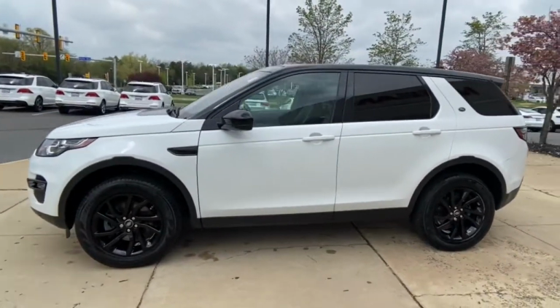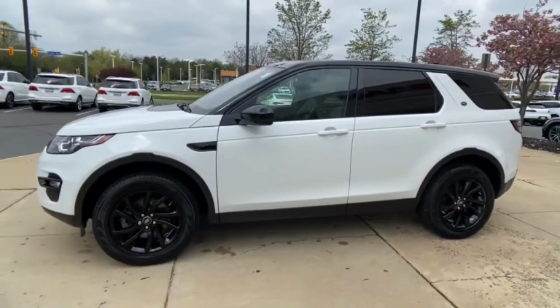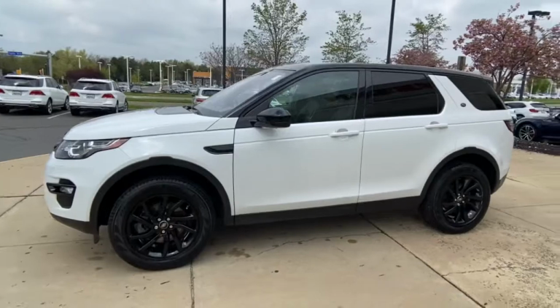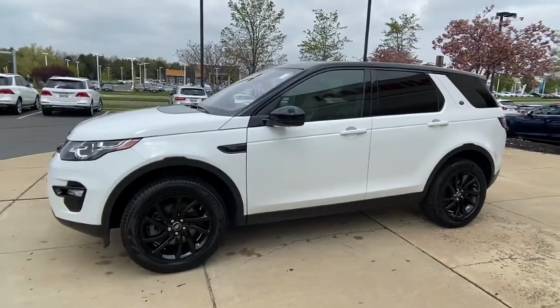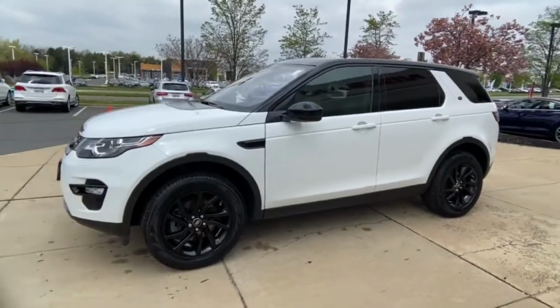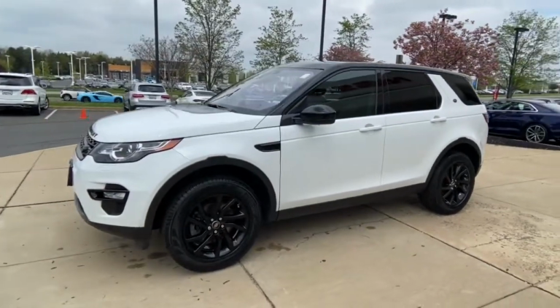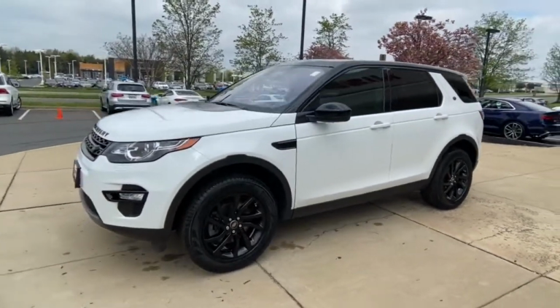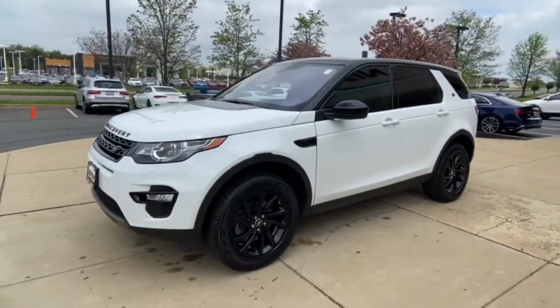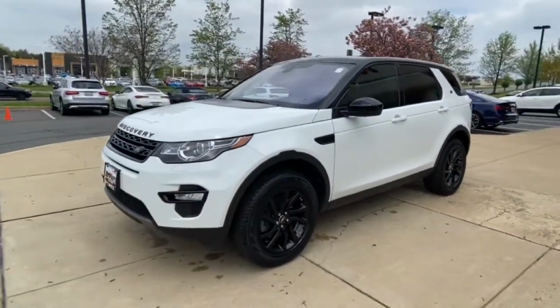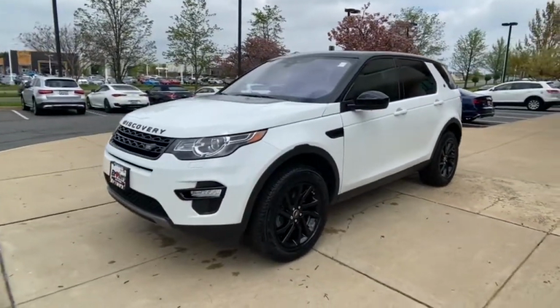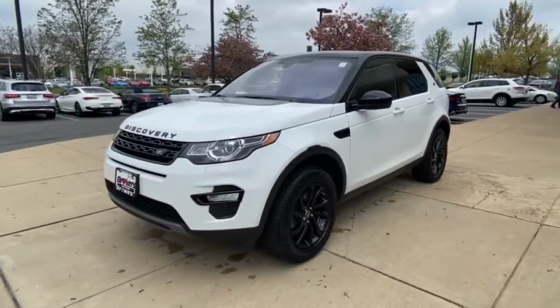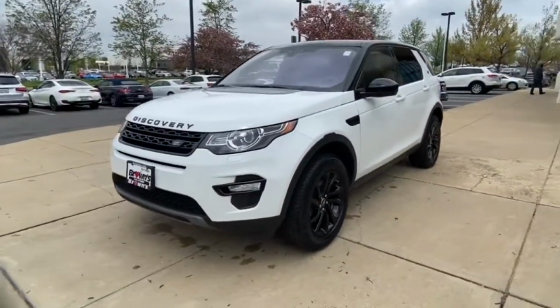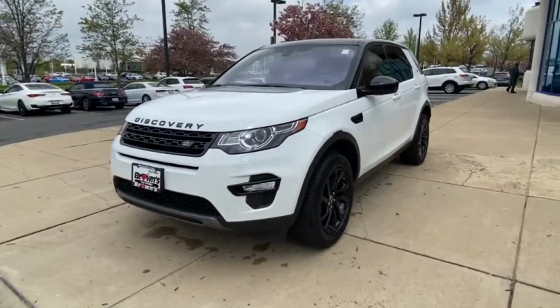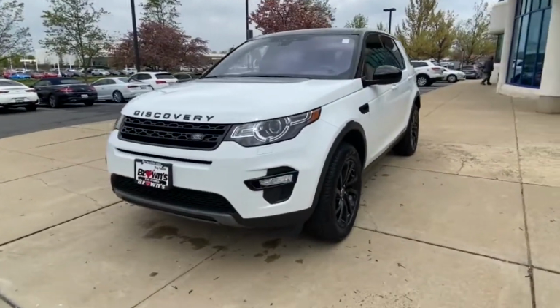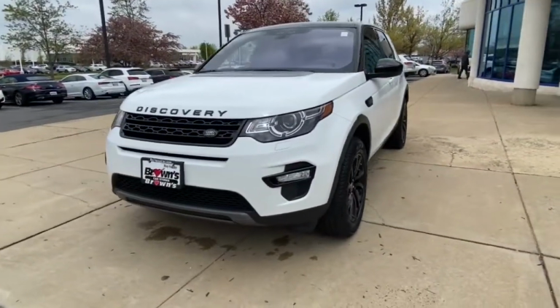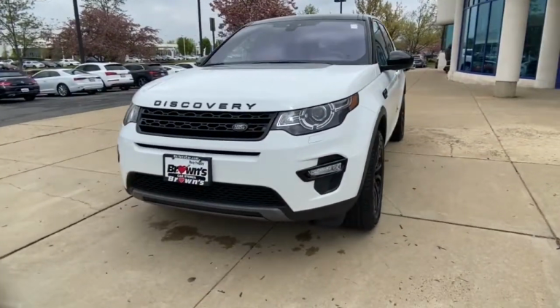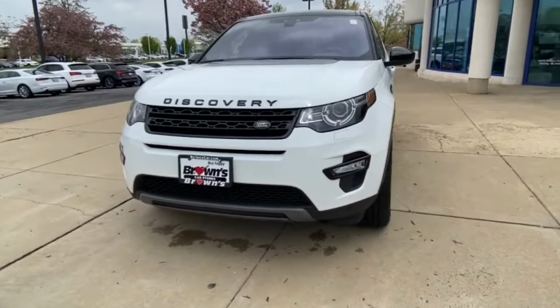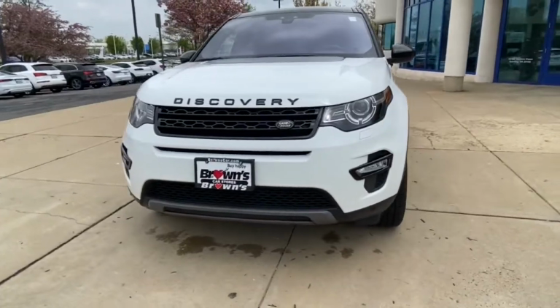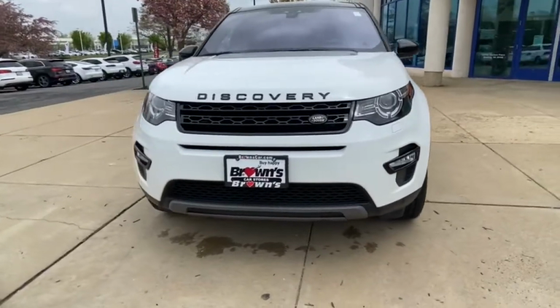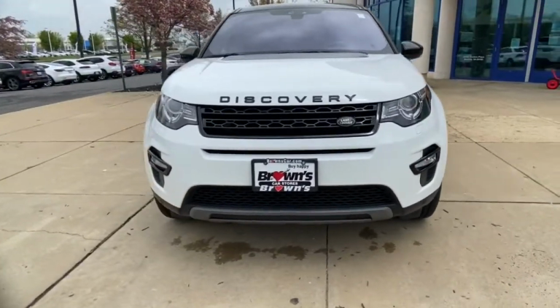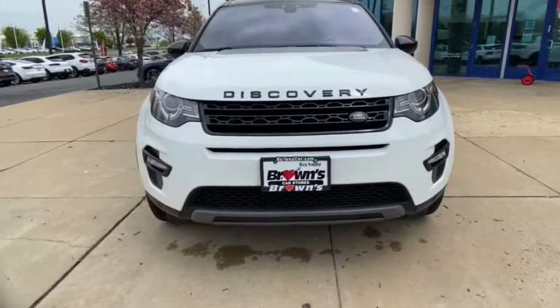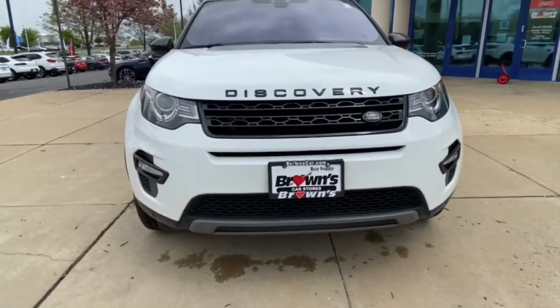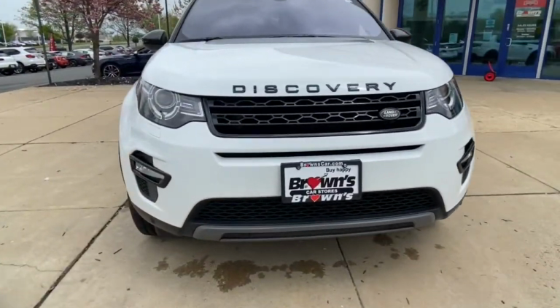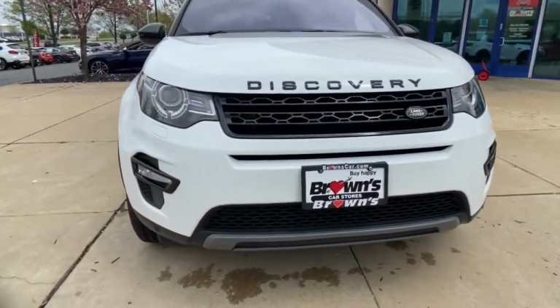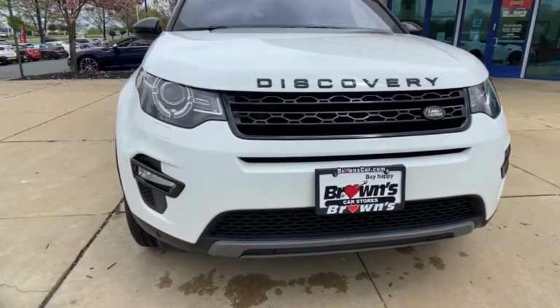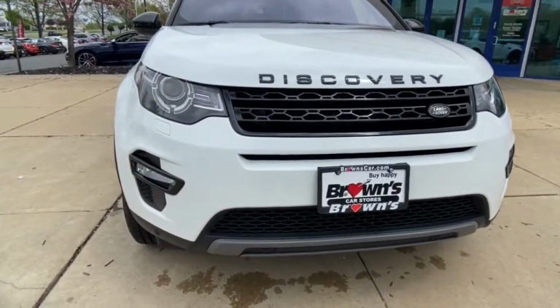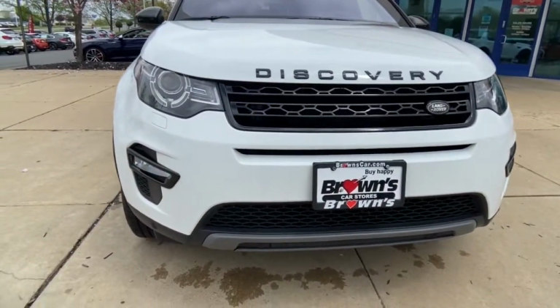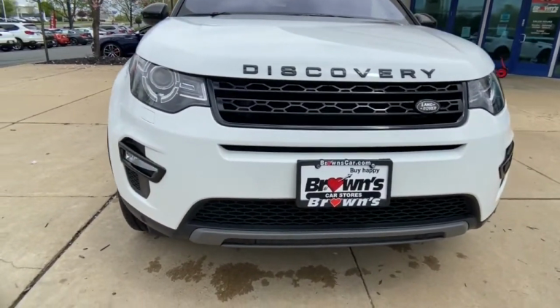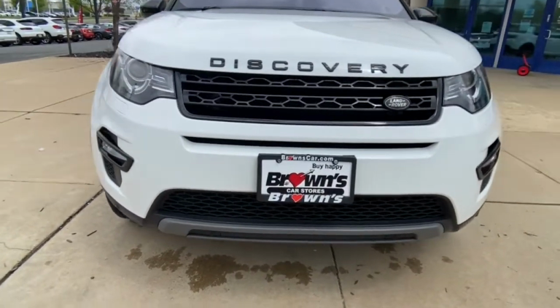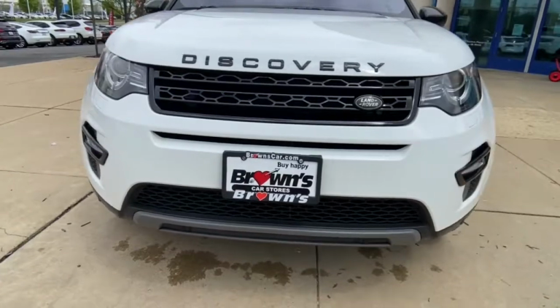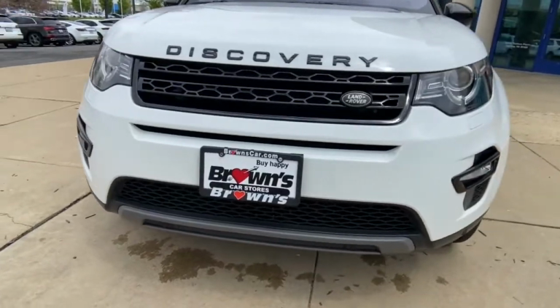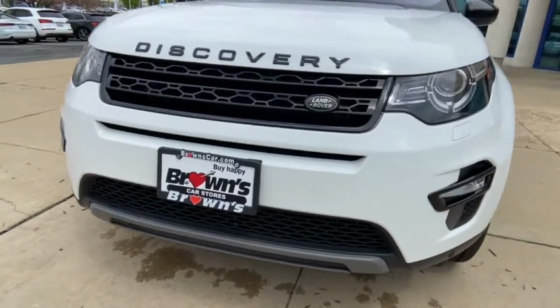Panoramic roof, keyless entry, remote engine start, heated mirrors, keyless start, four wheel drive, fog lamps, power lift gate, four cylinder engine, backup camera.